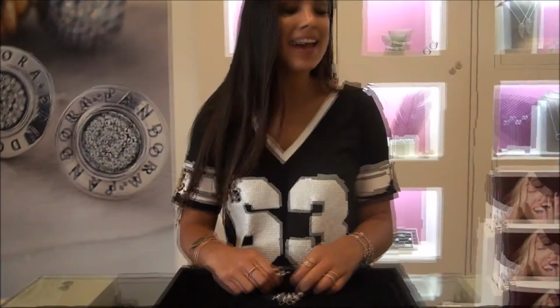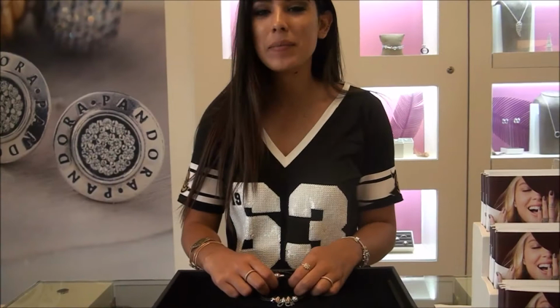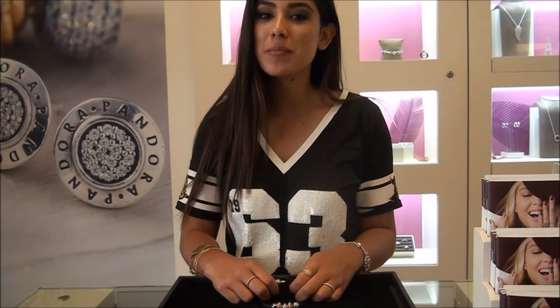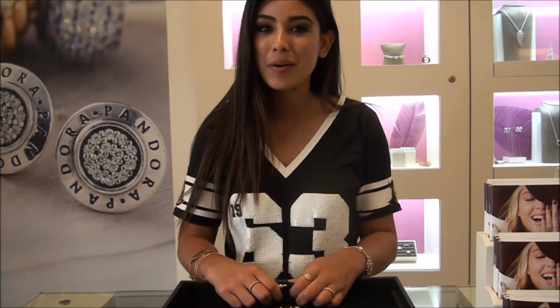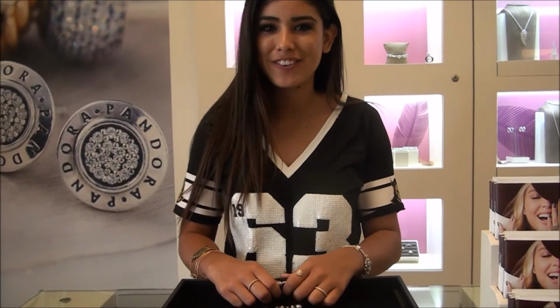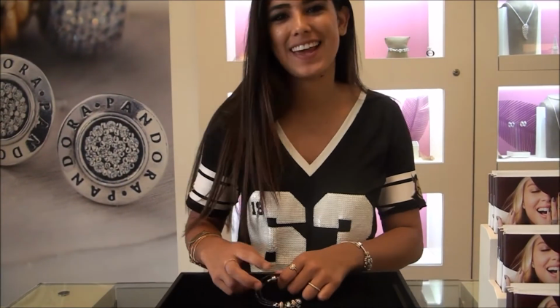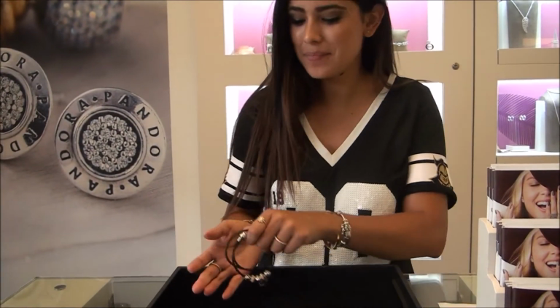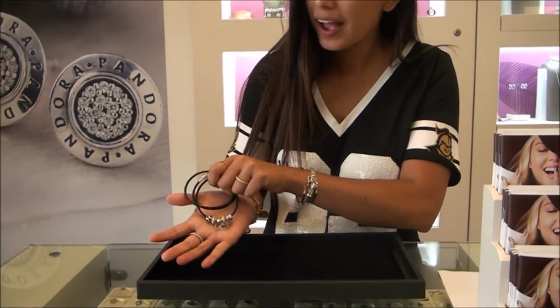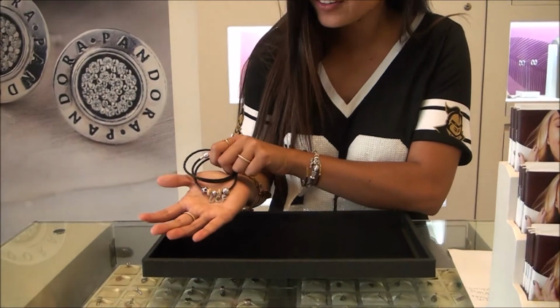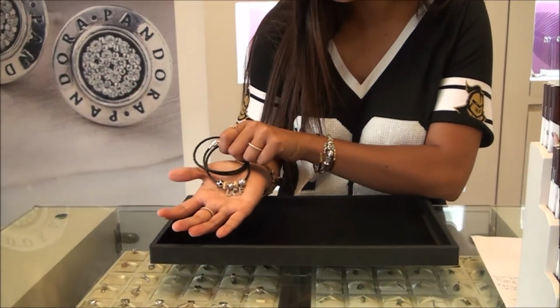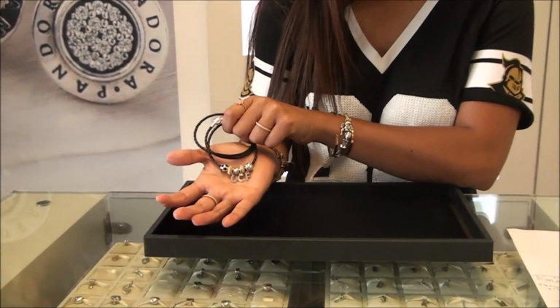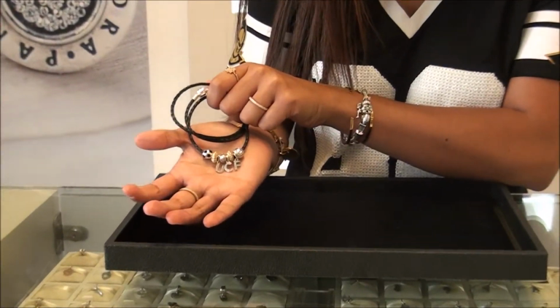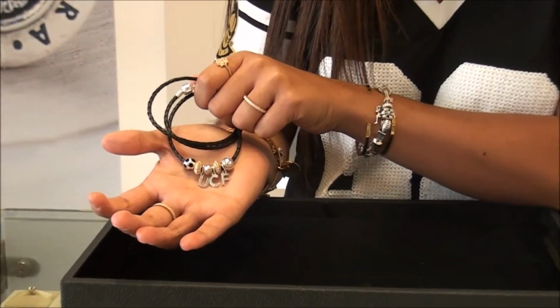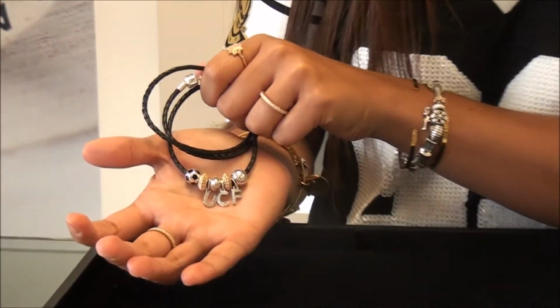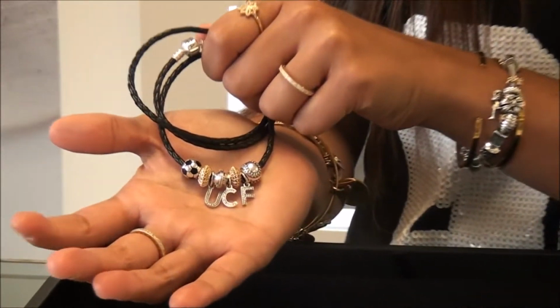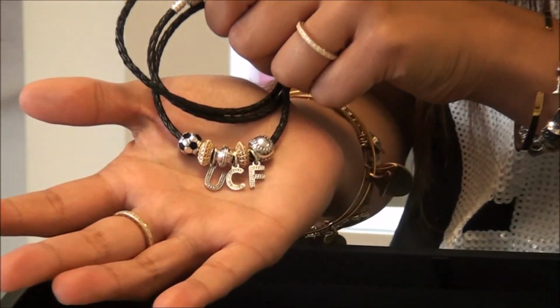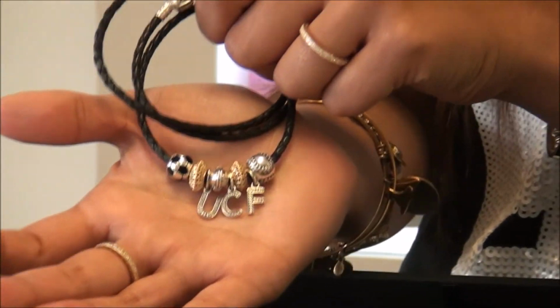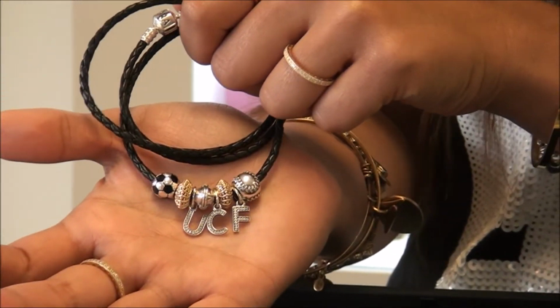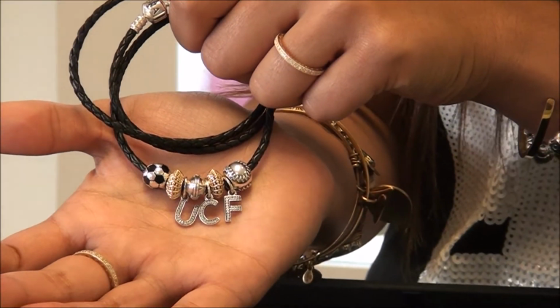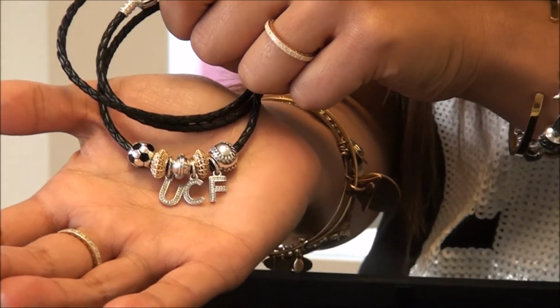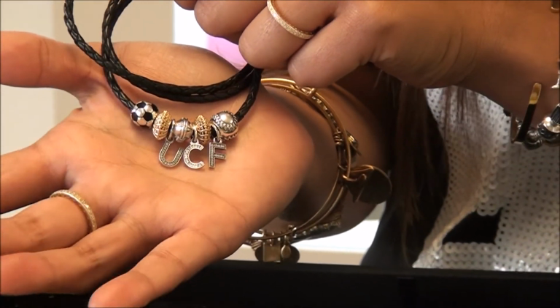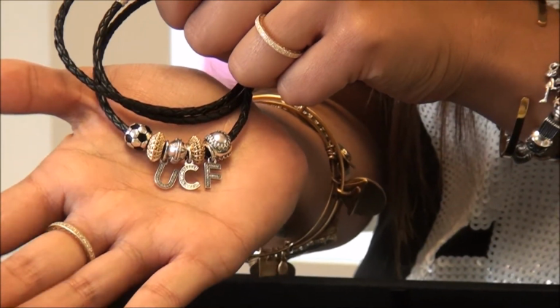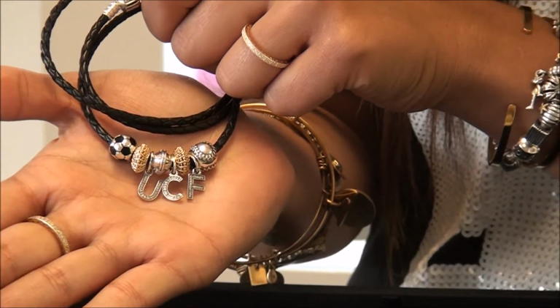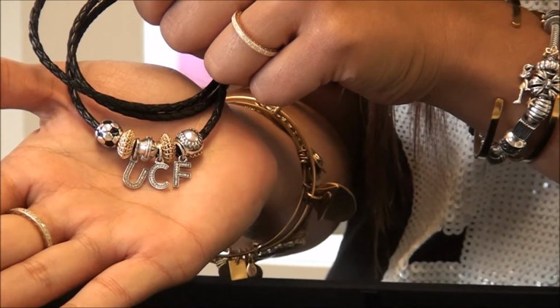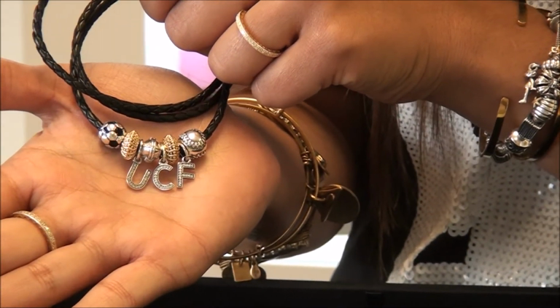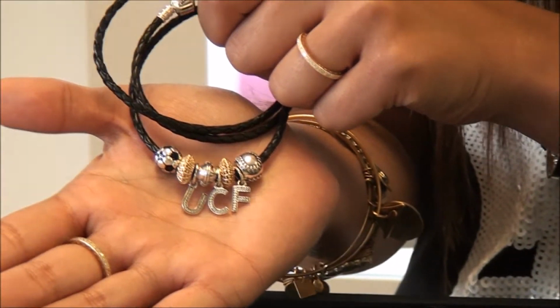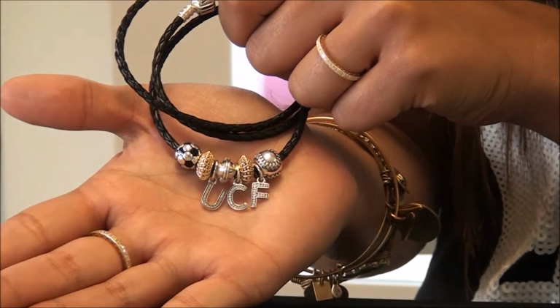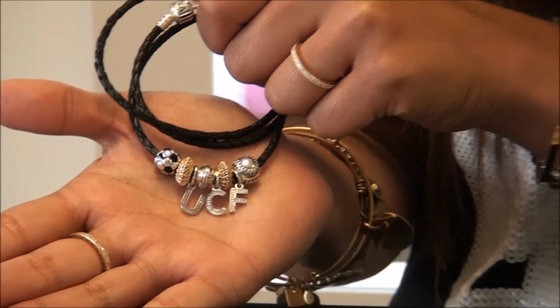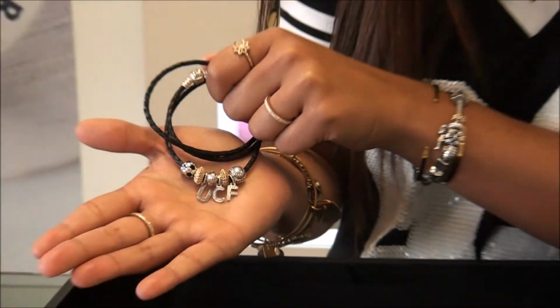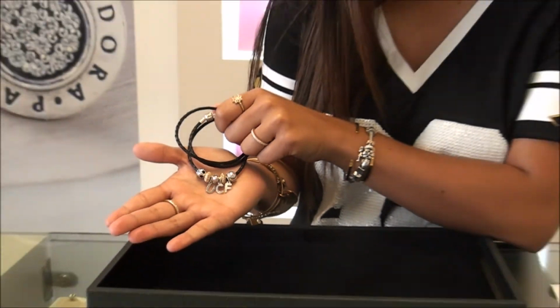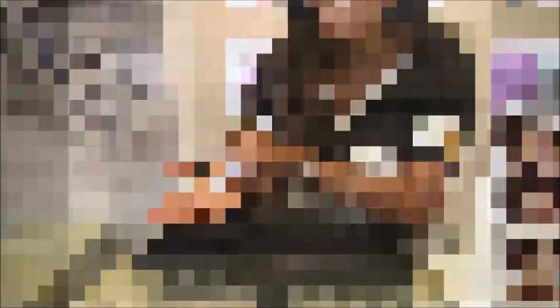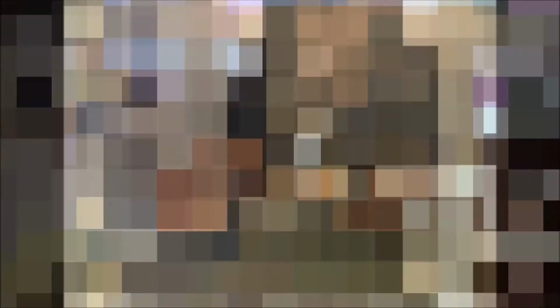Now let me show you my favorite Pandora design. I currently go to UCF, so what better way to show off my school spirit than putting it on a bracelet. You can also customize your very own school by putting any letter you like on the Pandora bracelet.